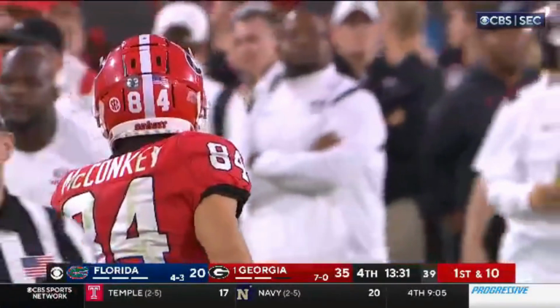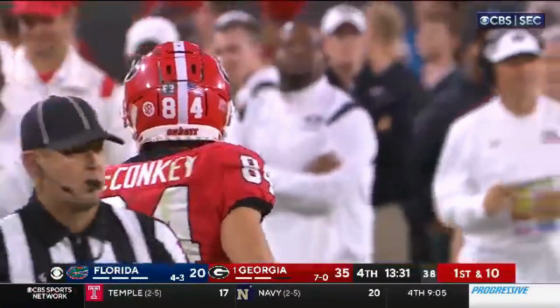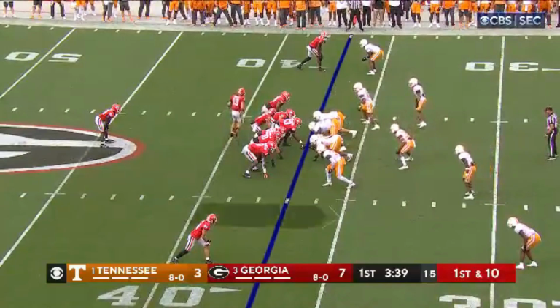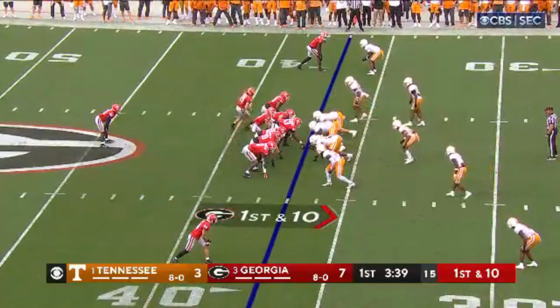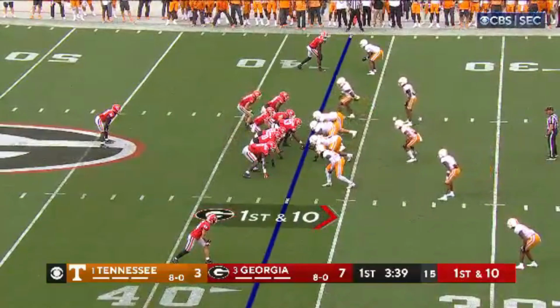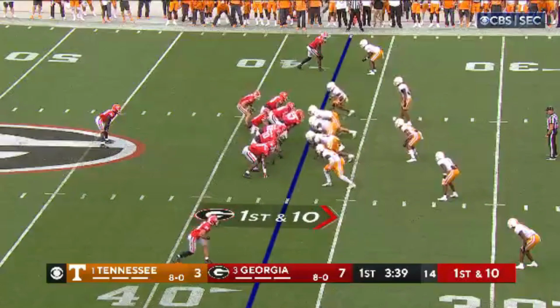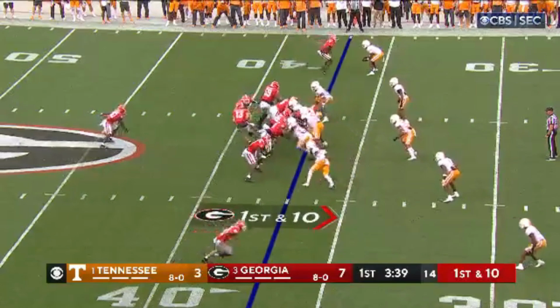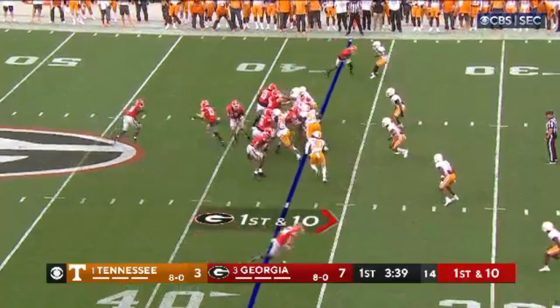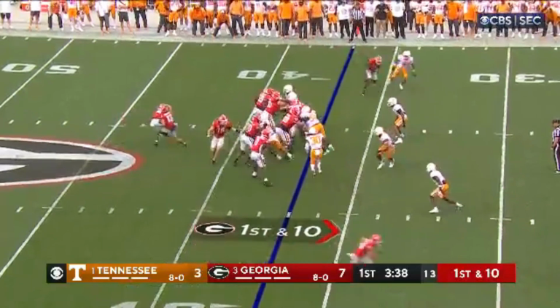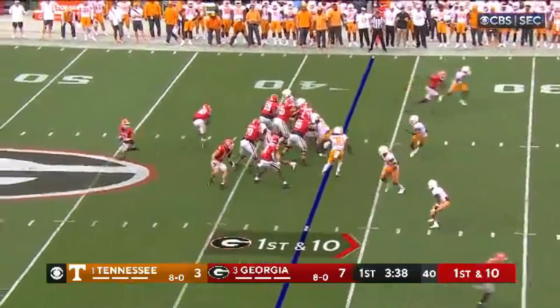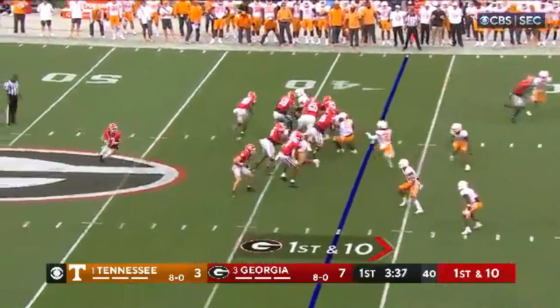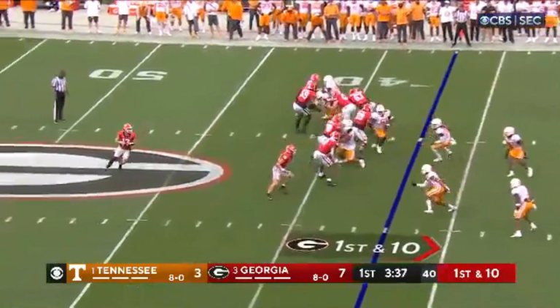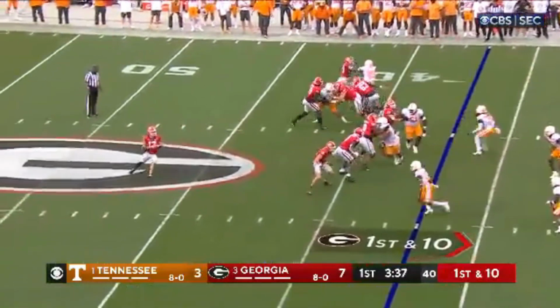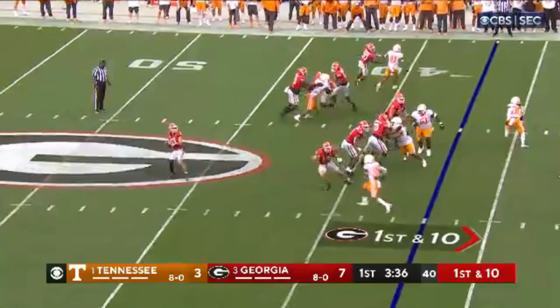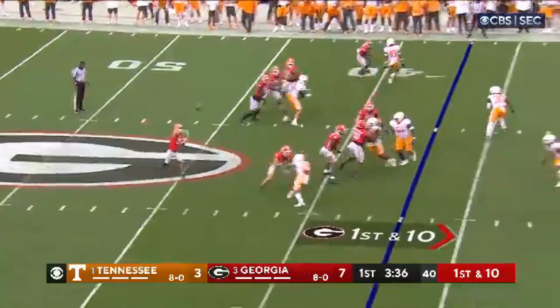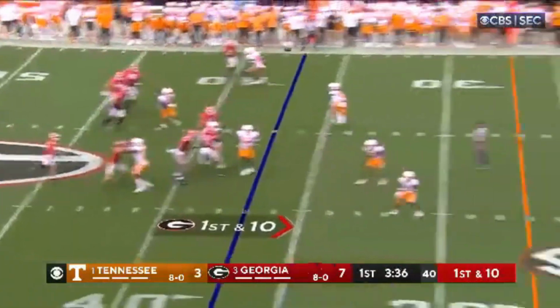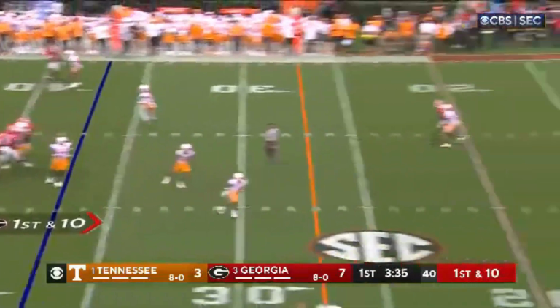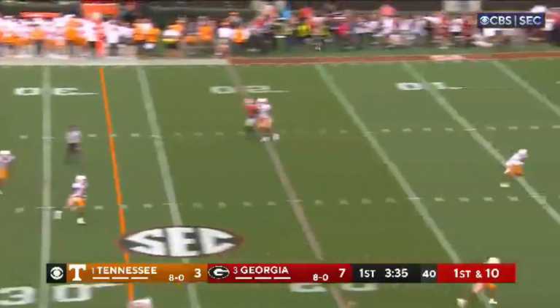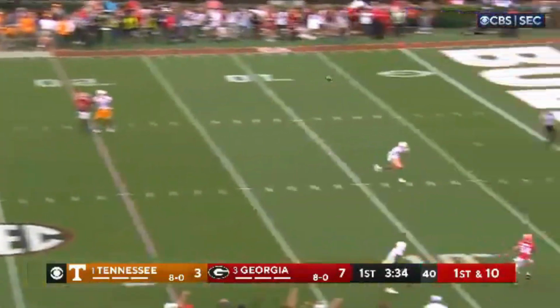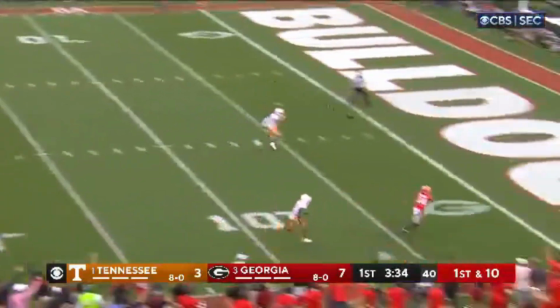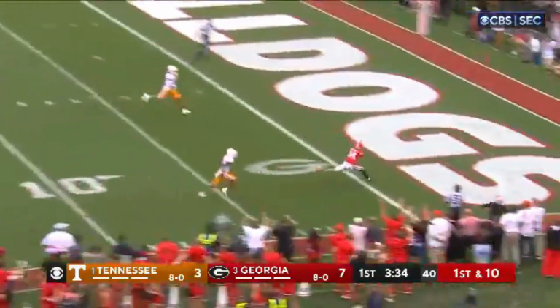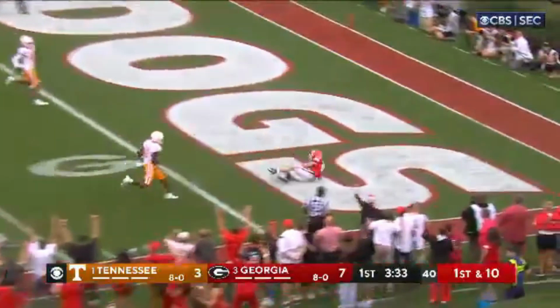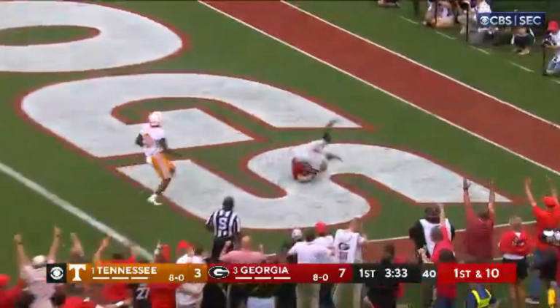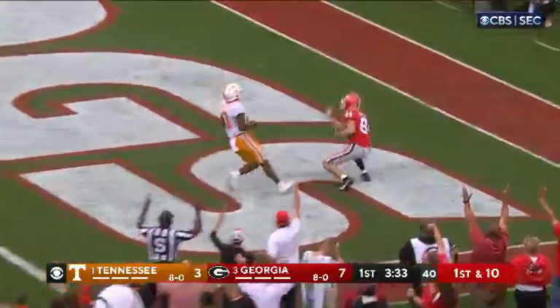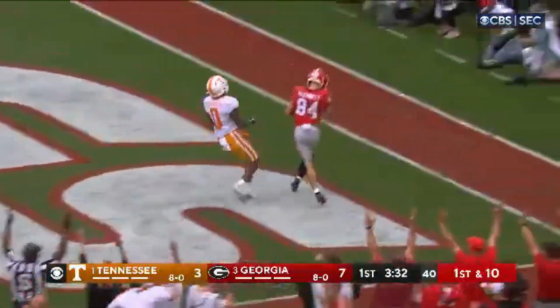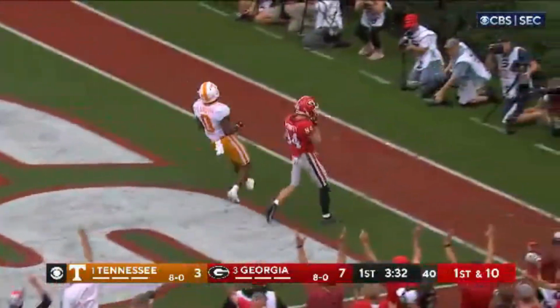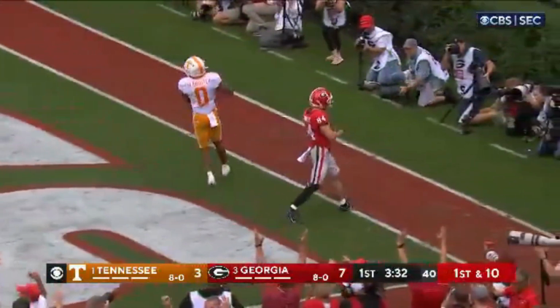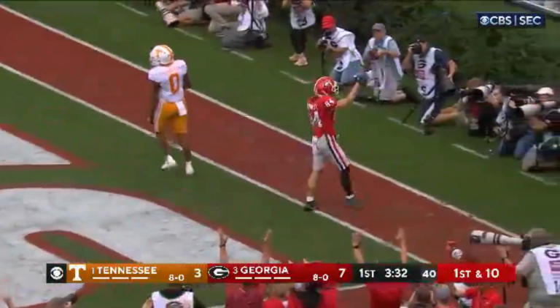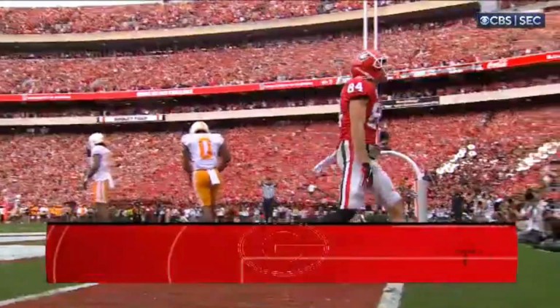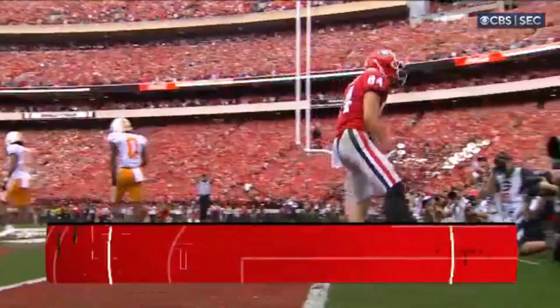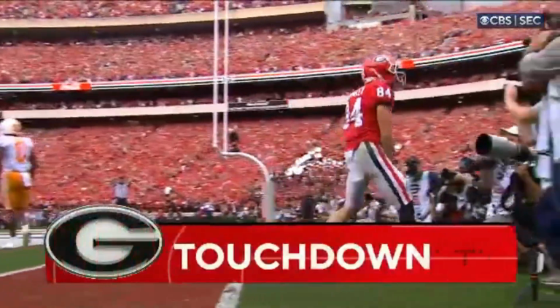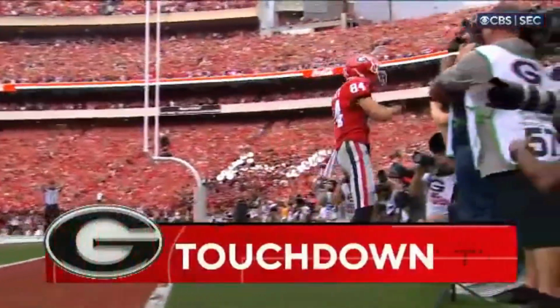Bowers the motion man. Play fake. Bennett loads it, fires to the end zone. McConkie, touchdown! One play, six more points.